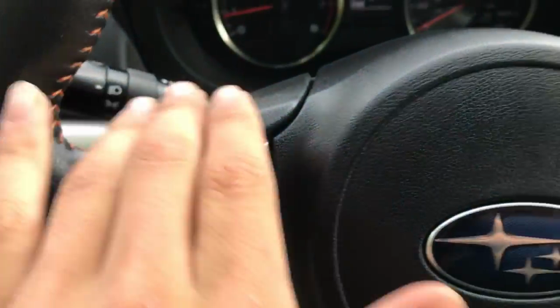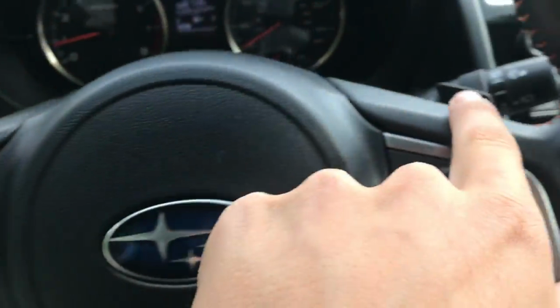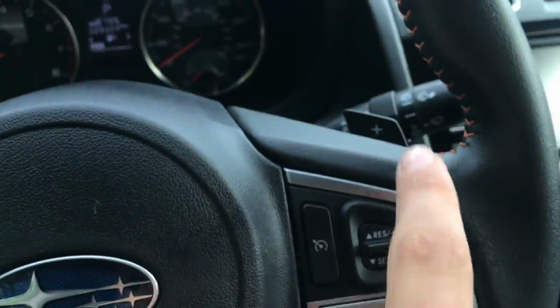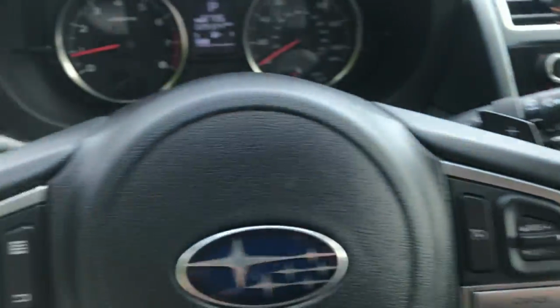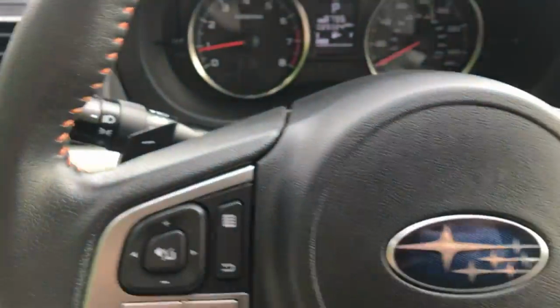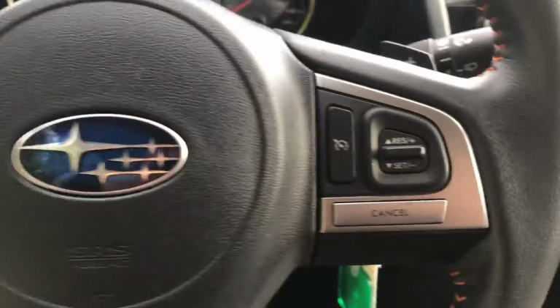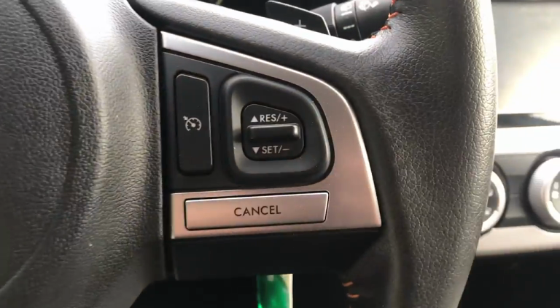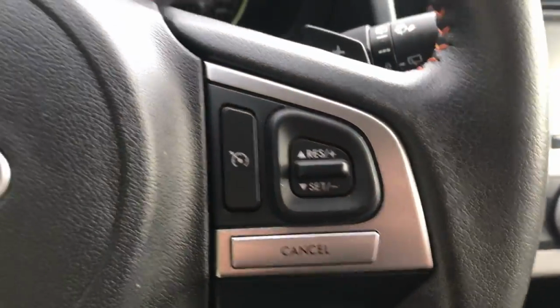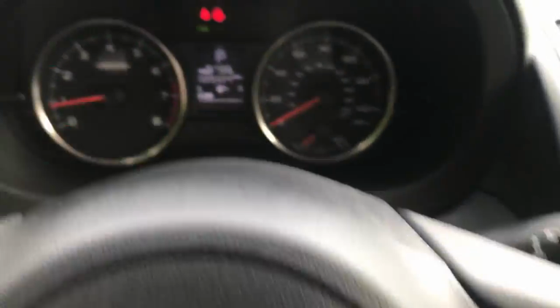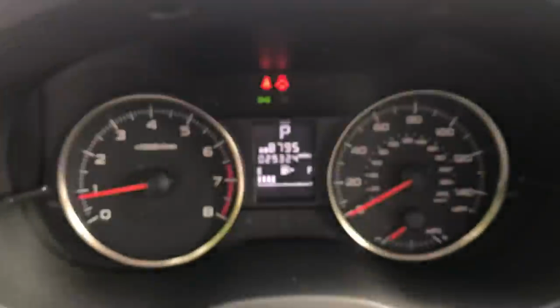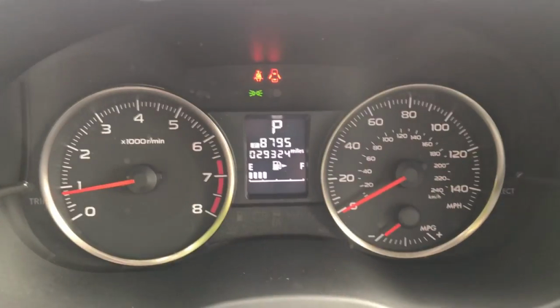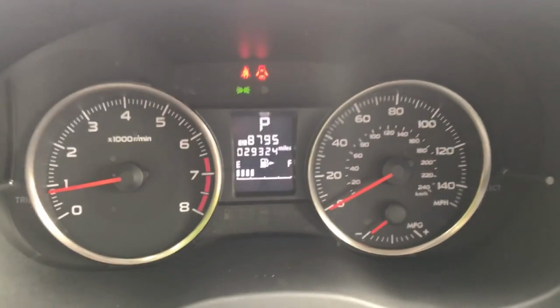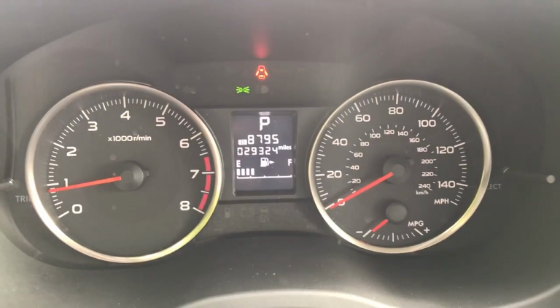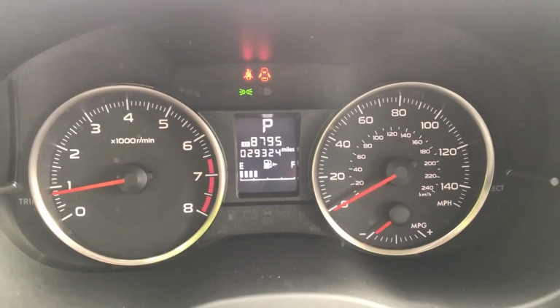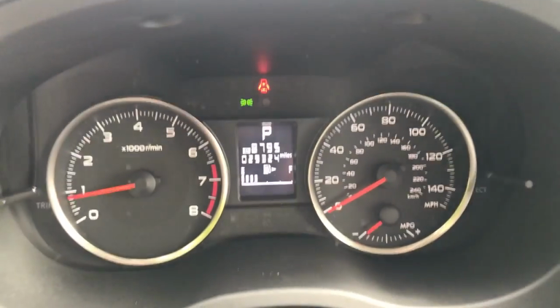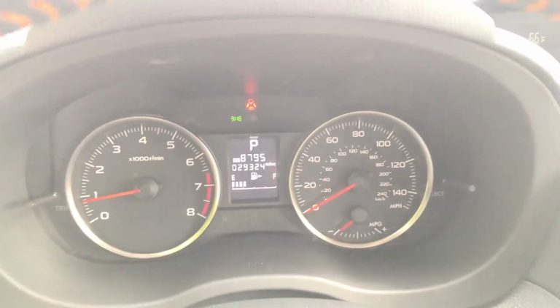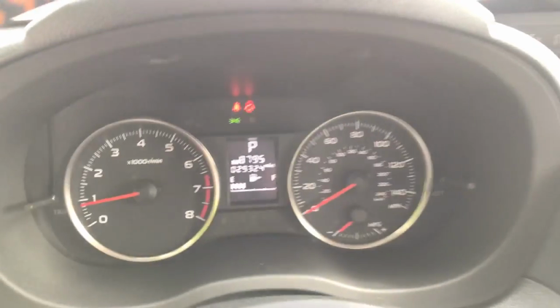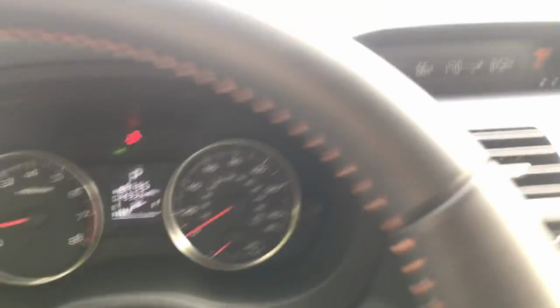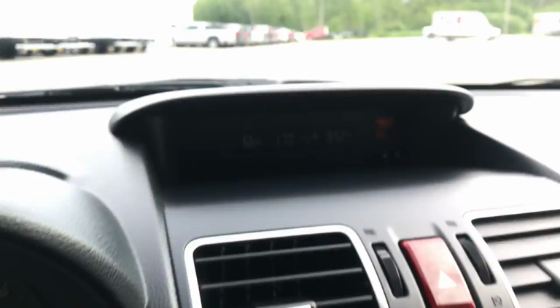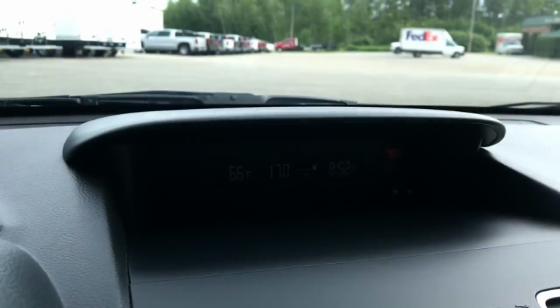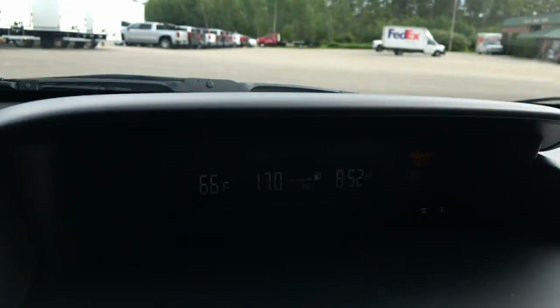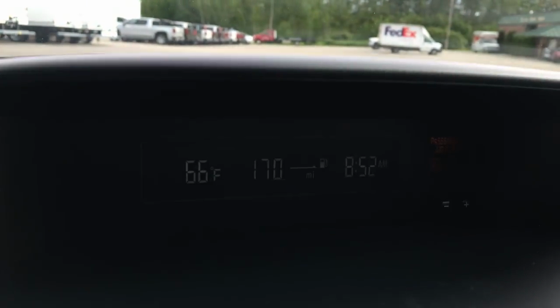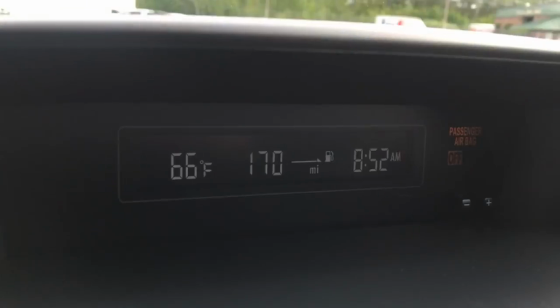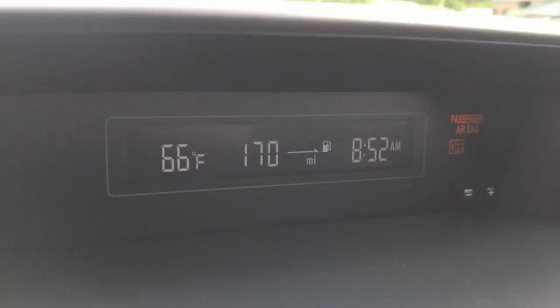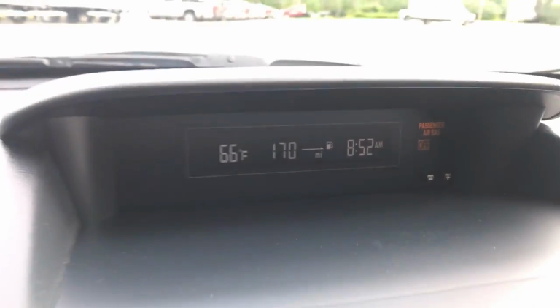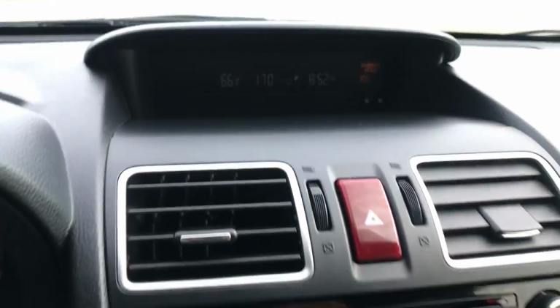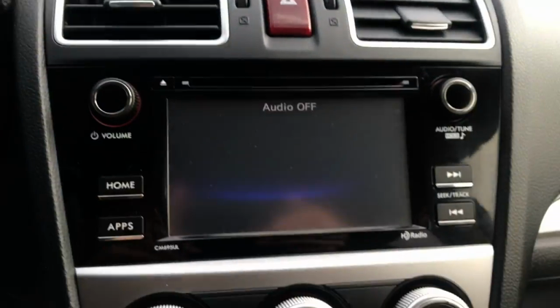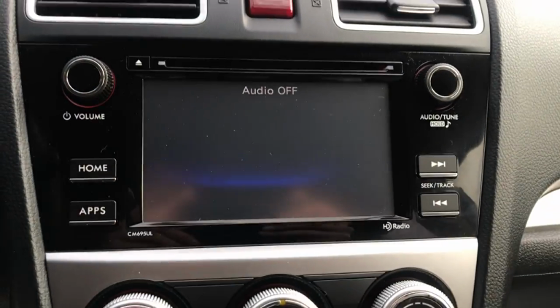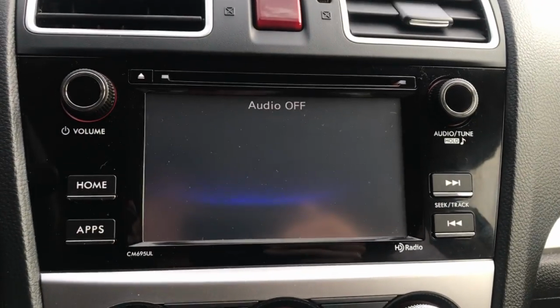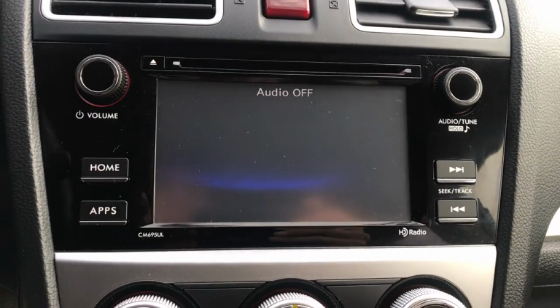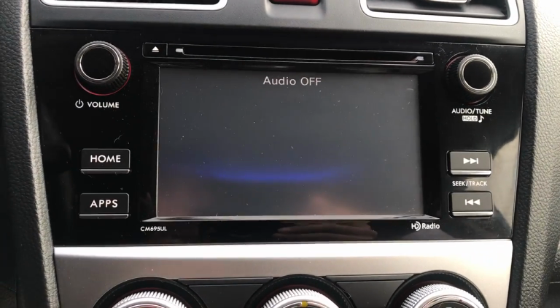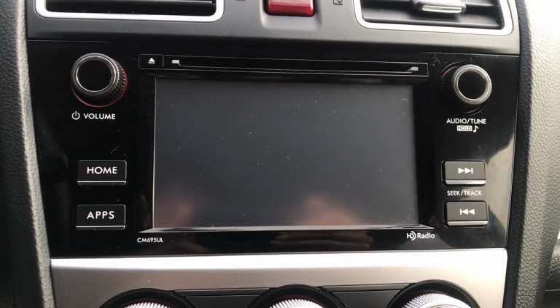You got paddle shifters on the back of the wheel there. You also got your cruise. Shot of the gauges — 29,324 miles on this Crosstrek. Got a screen up here with some information on it. You also got your audio system as well as your backup camera.